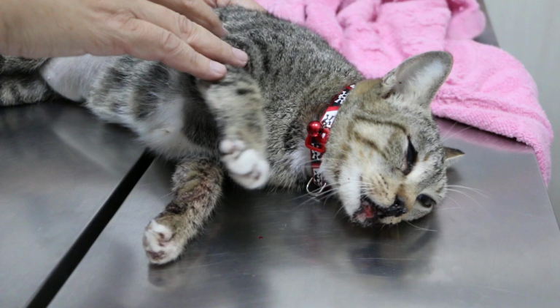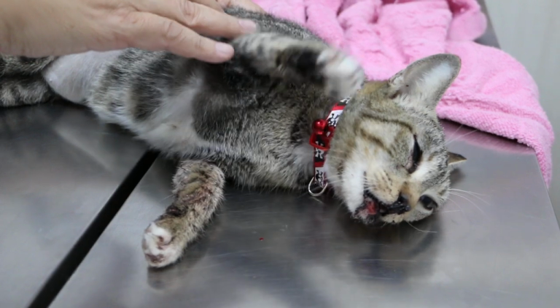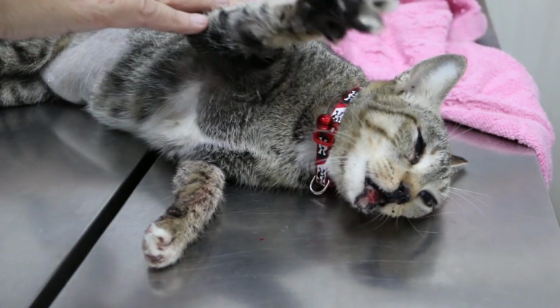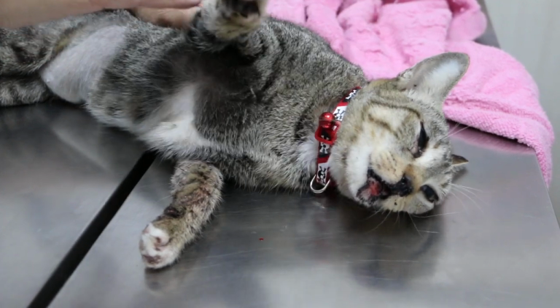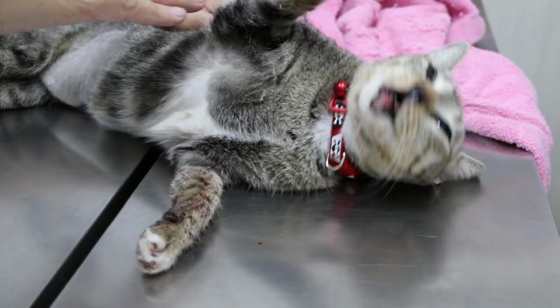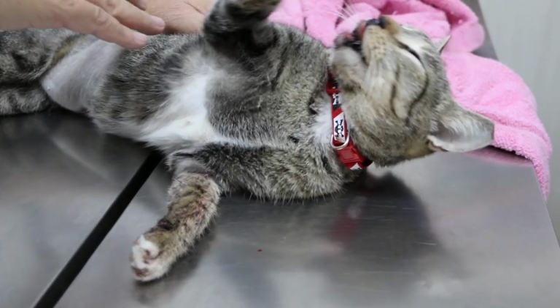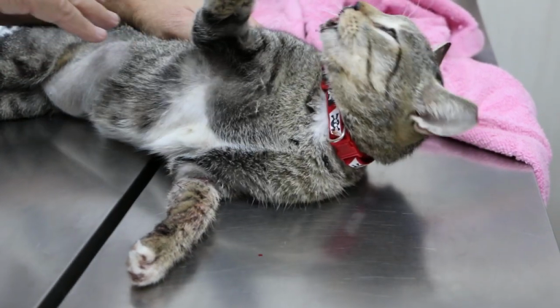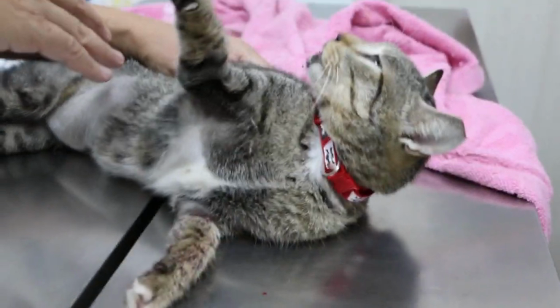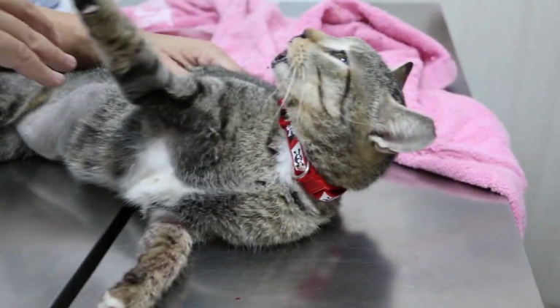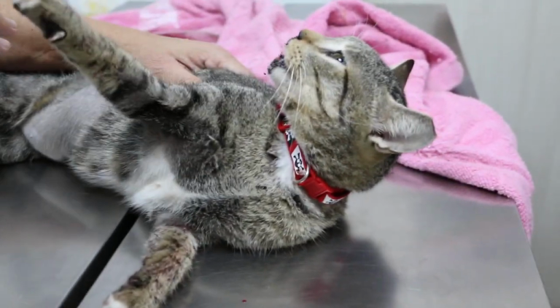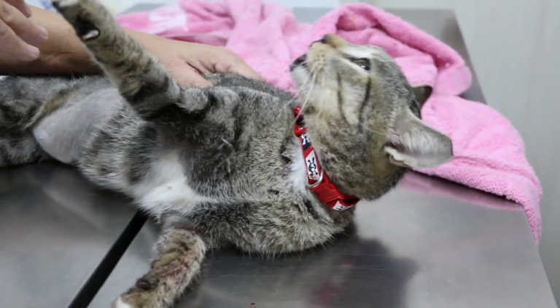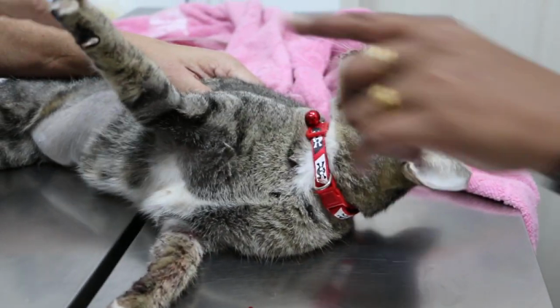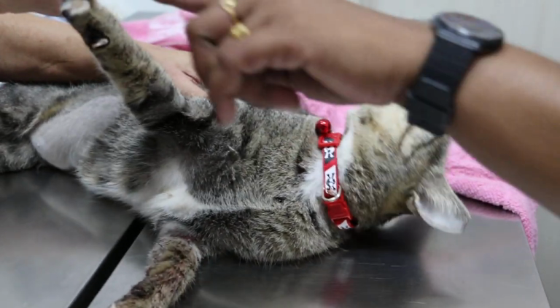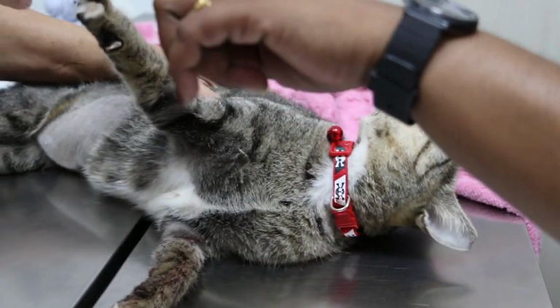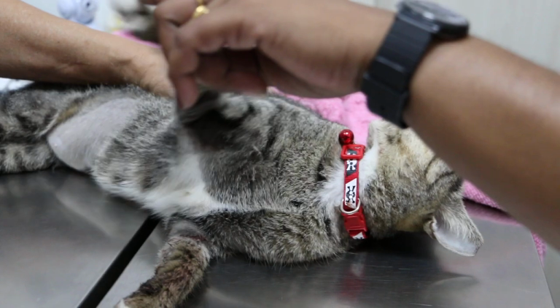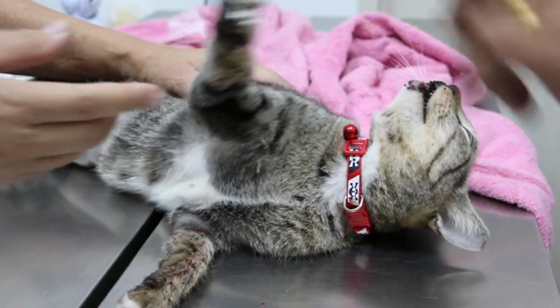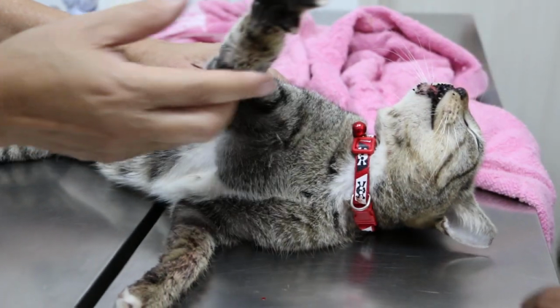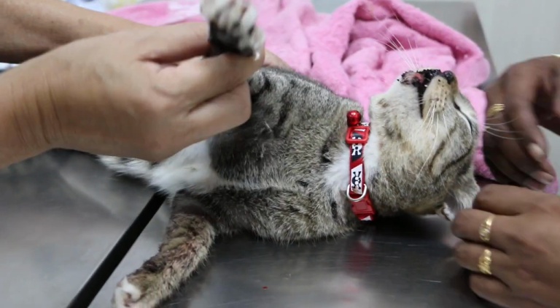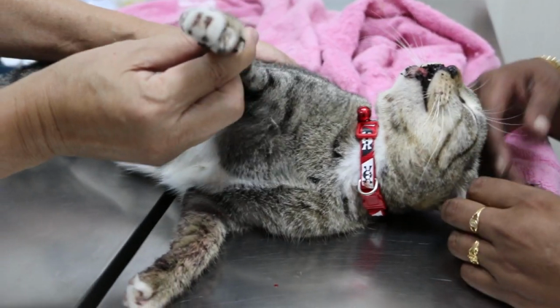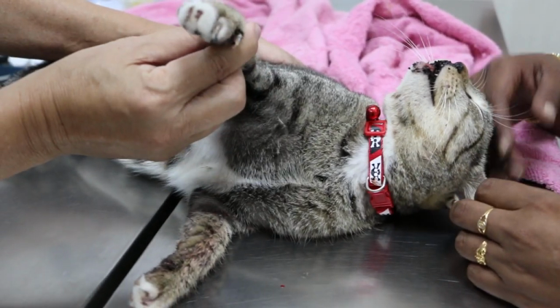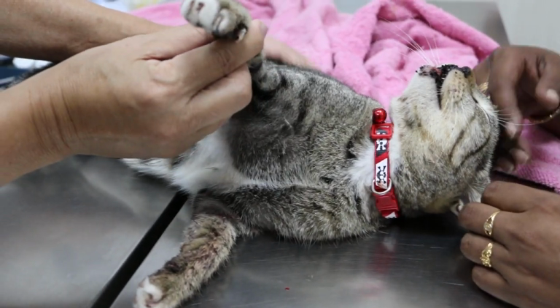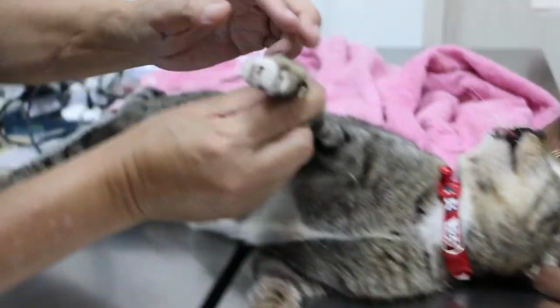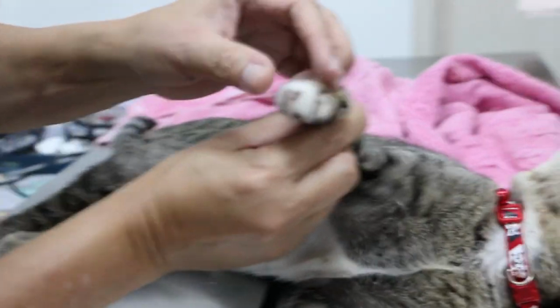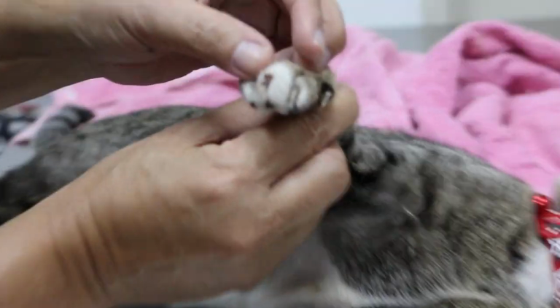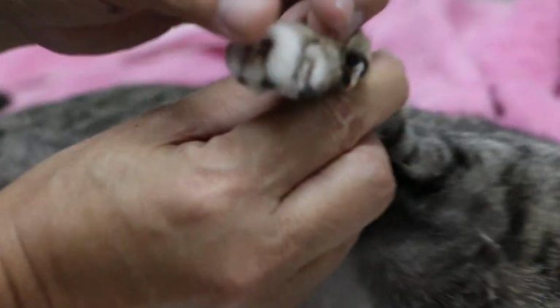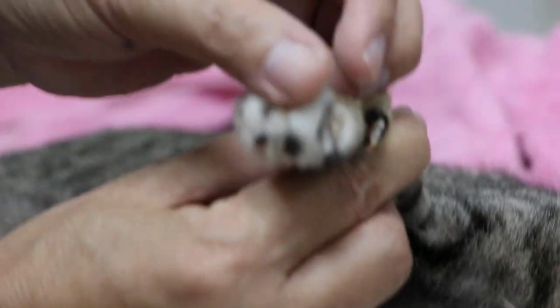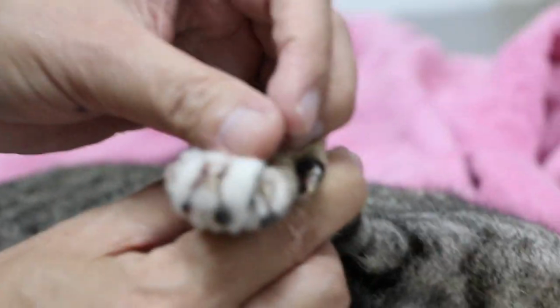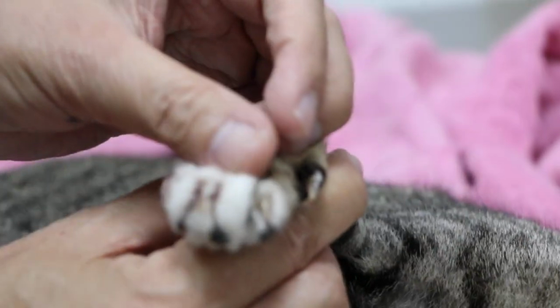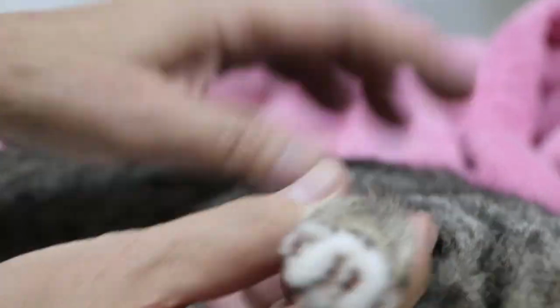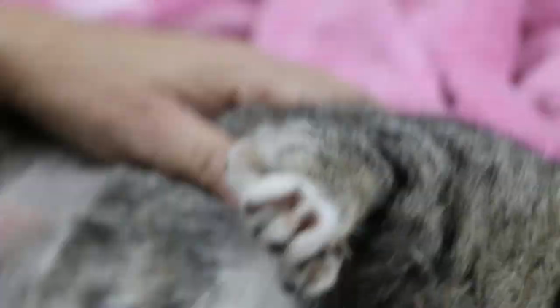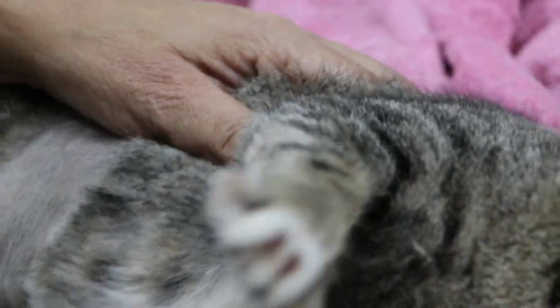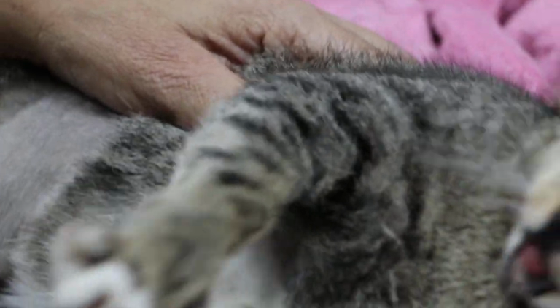I'll give her an antibiotic injection and a painkiller. She cannot breathe — it's very difficult. There's something with the nails as well, and they're bleeding. Let me check the heart and lungs.